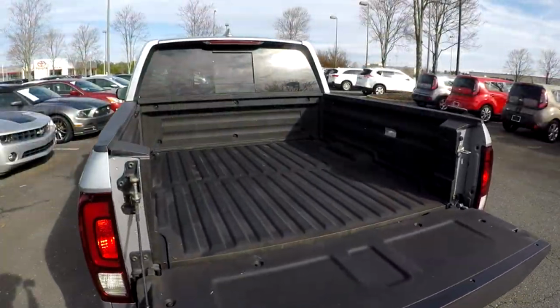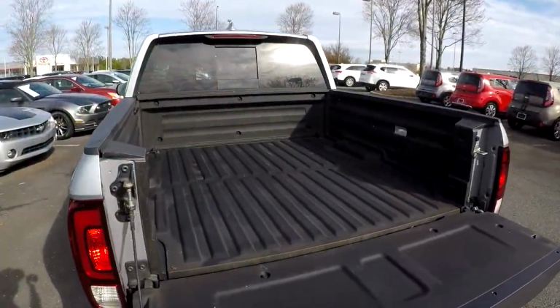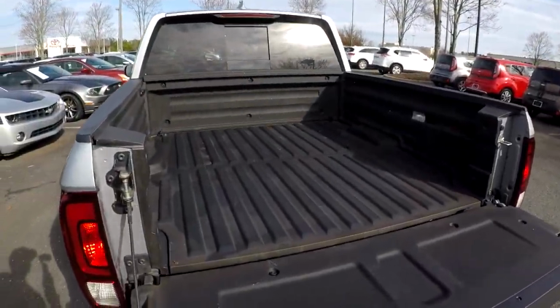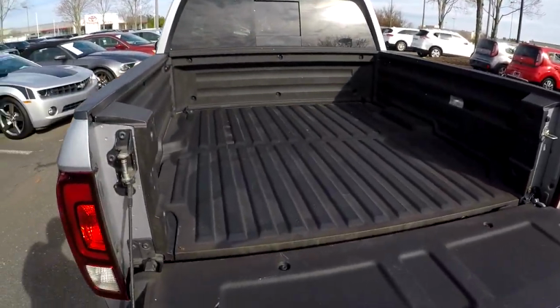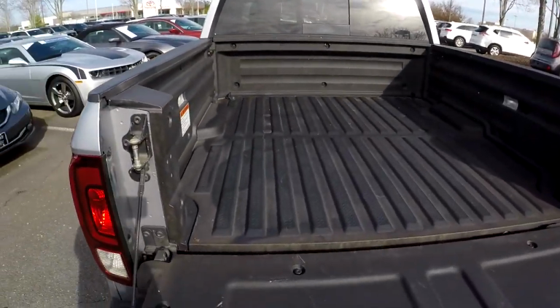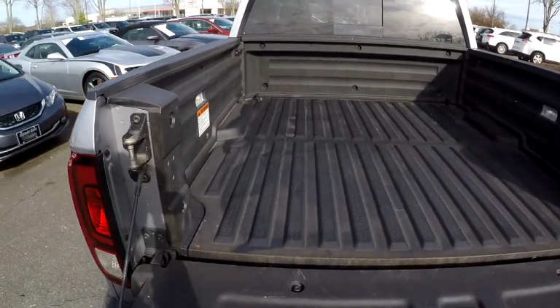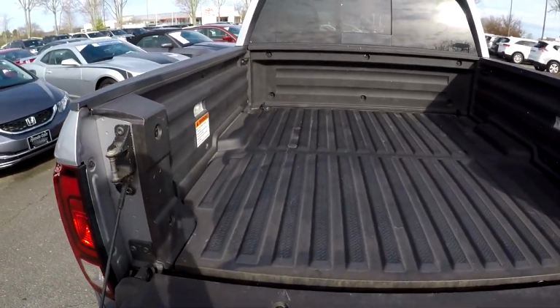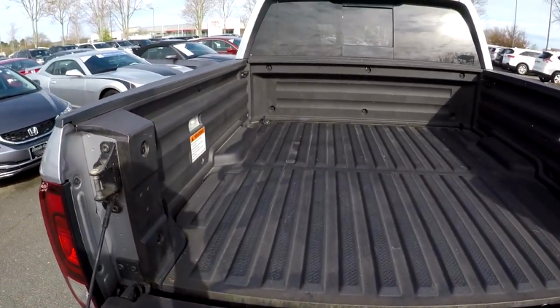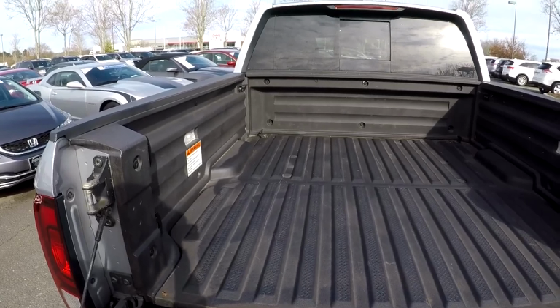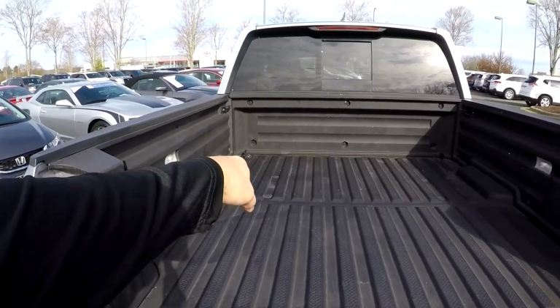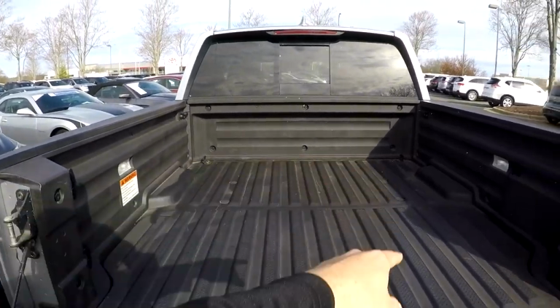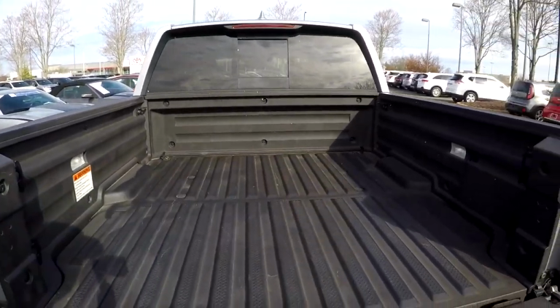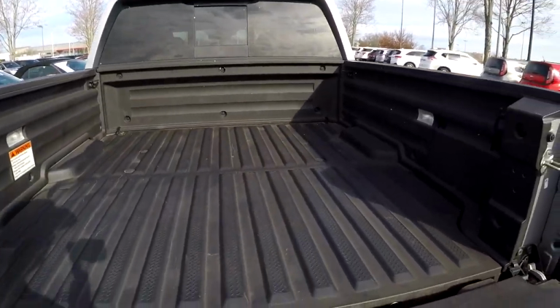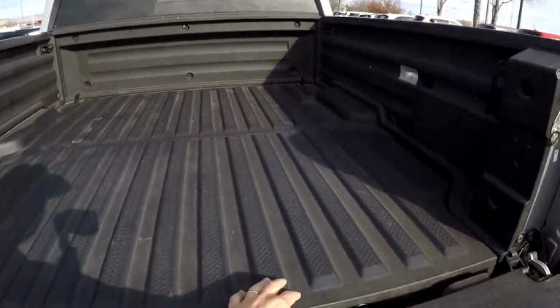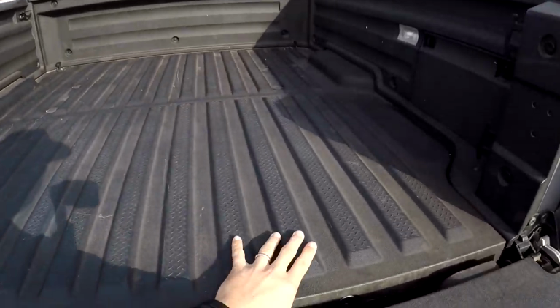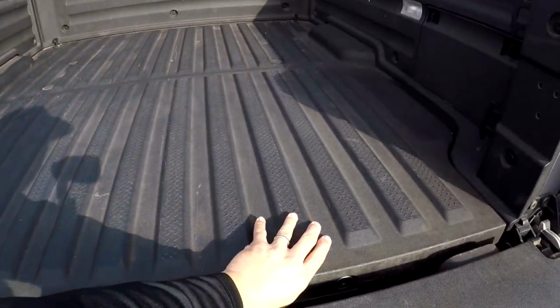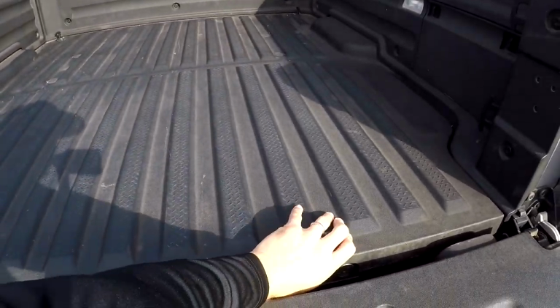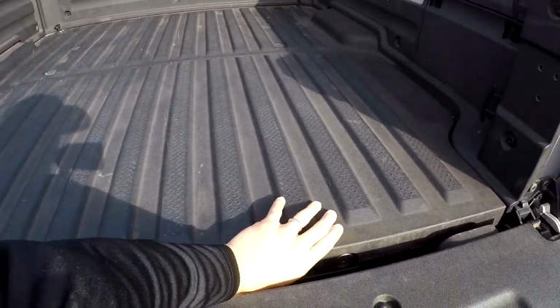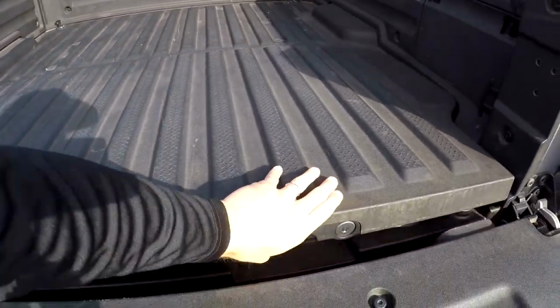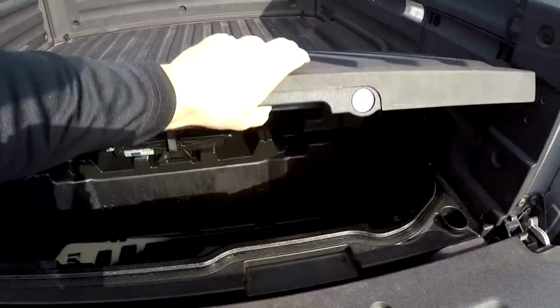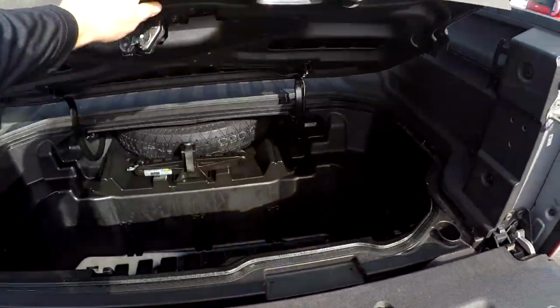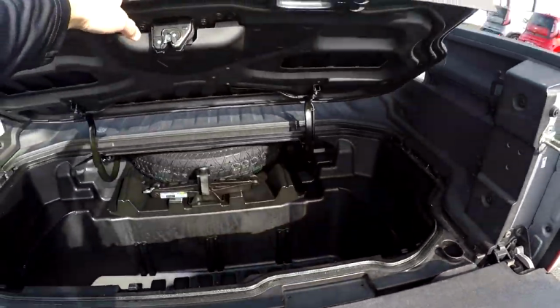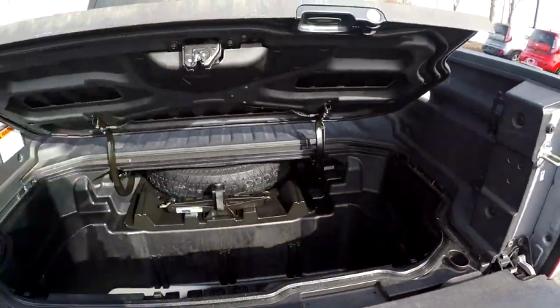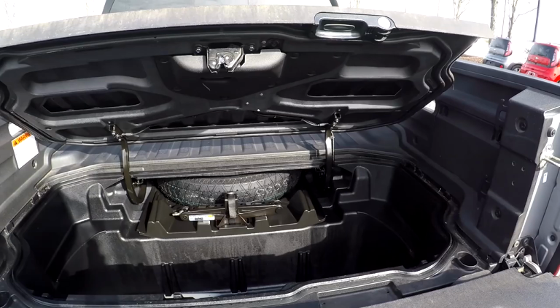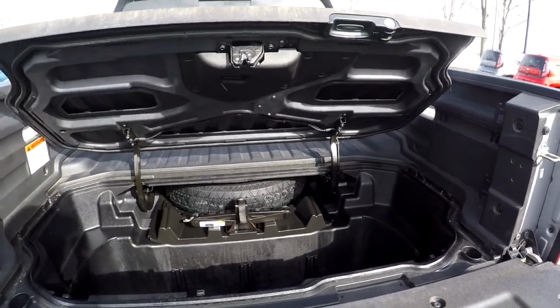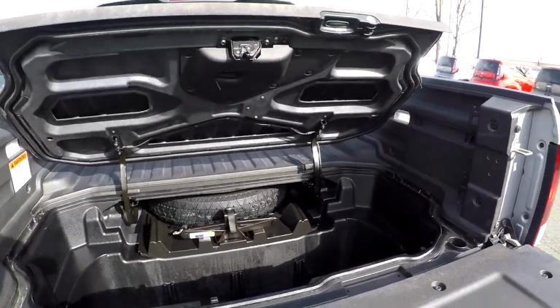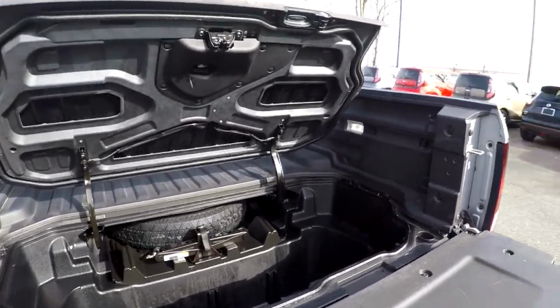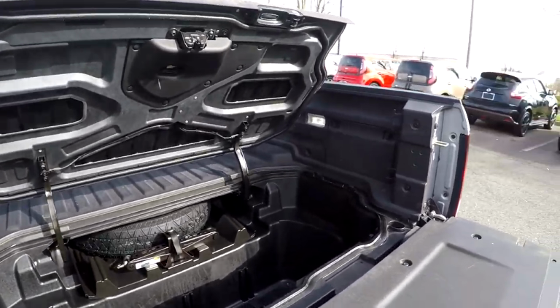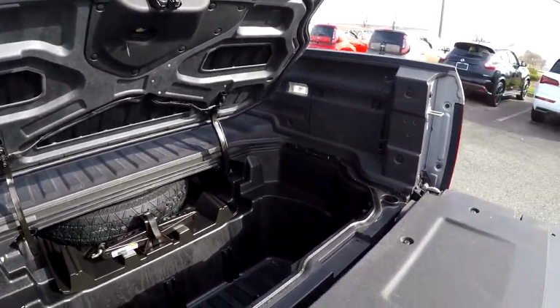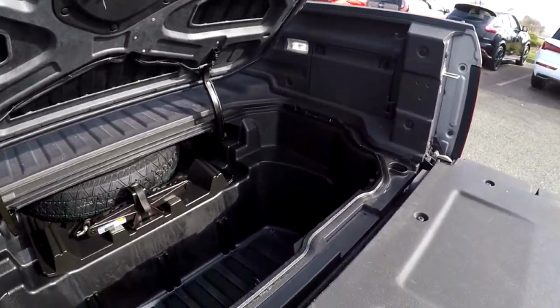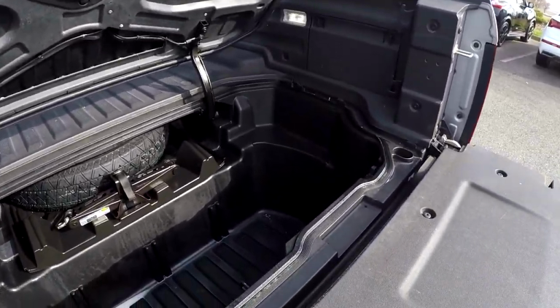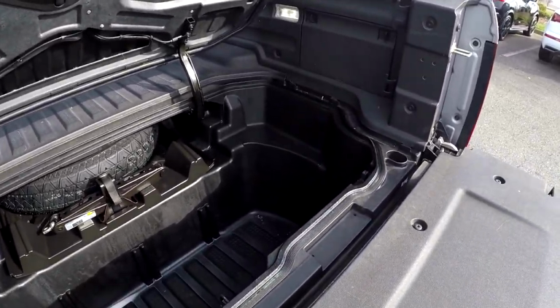In the back of the Ridgeline you have a full composite bed with multiple tie-down points. You also get an in-bed trunk that's going to have a lot of additional storage space.